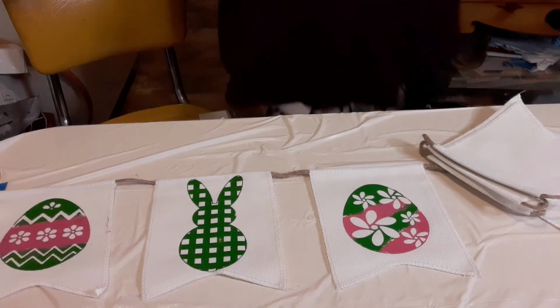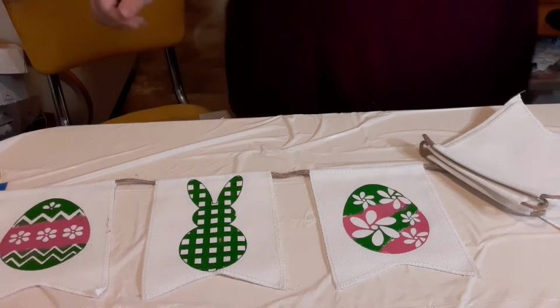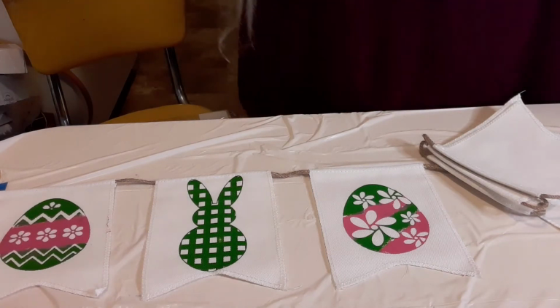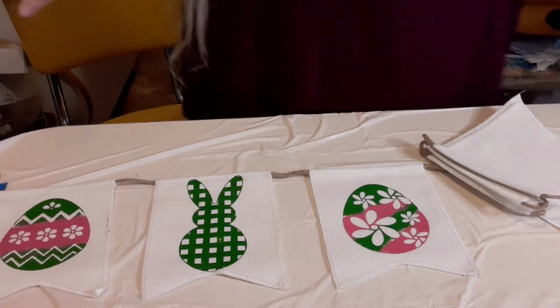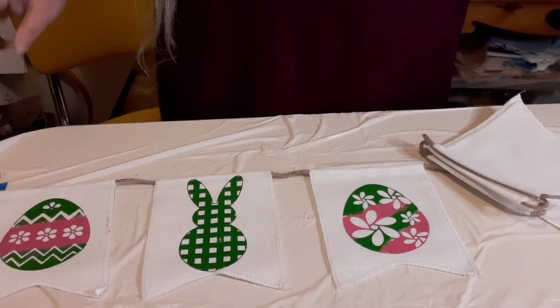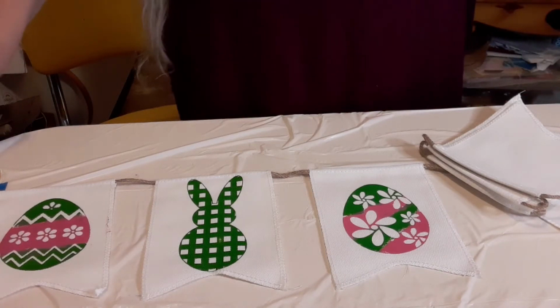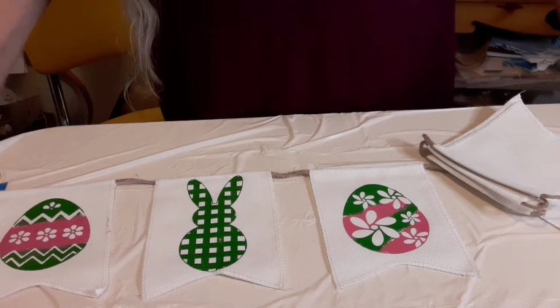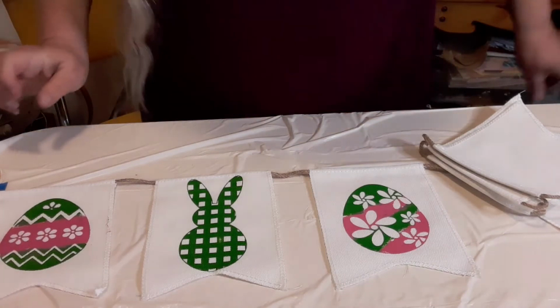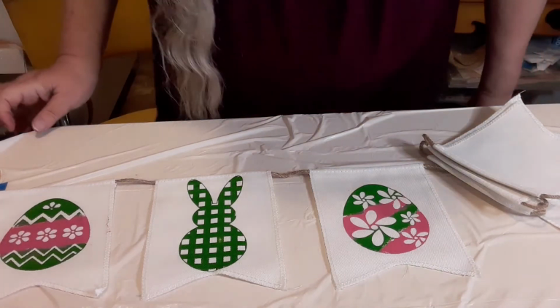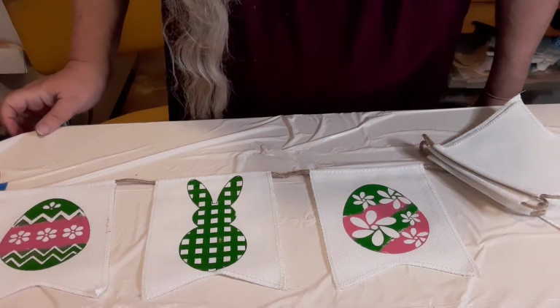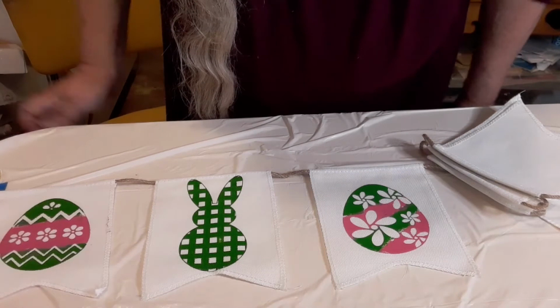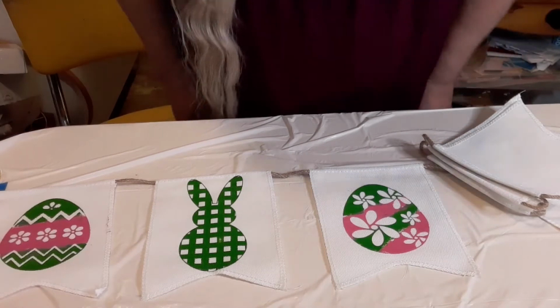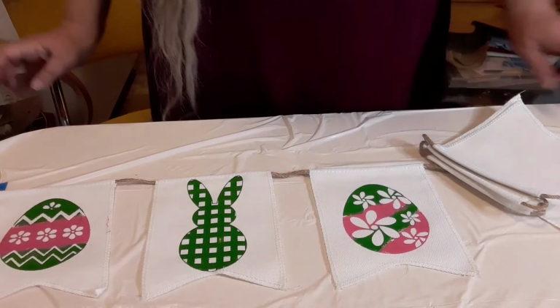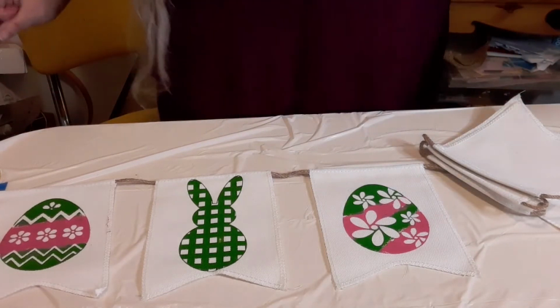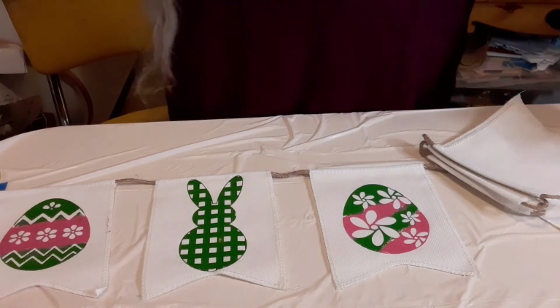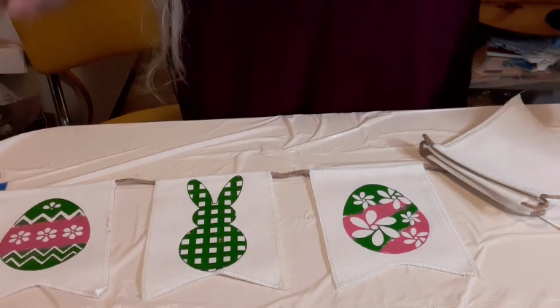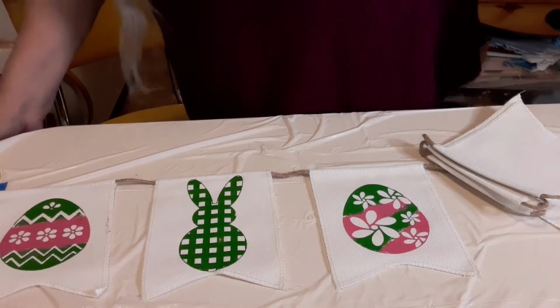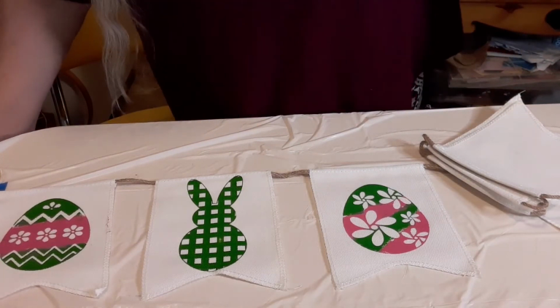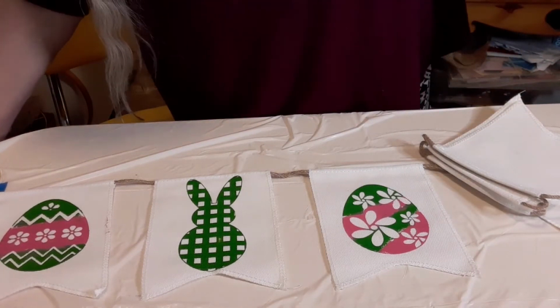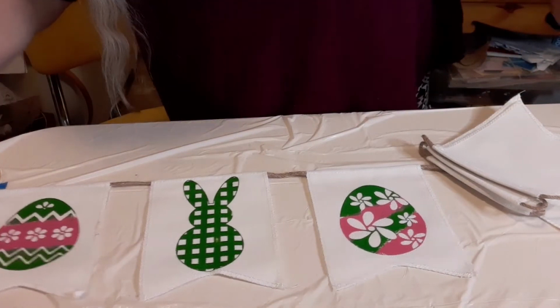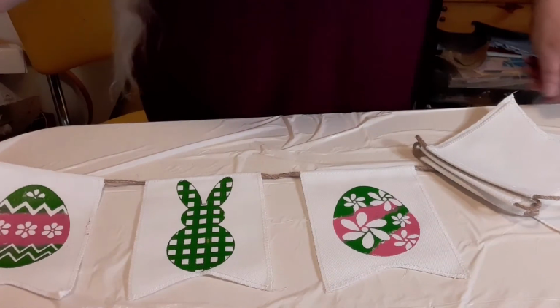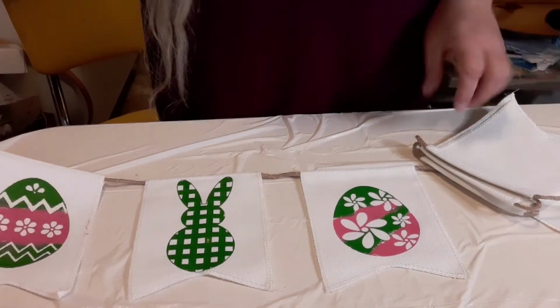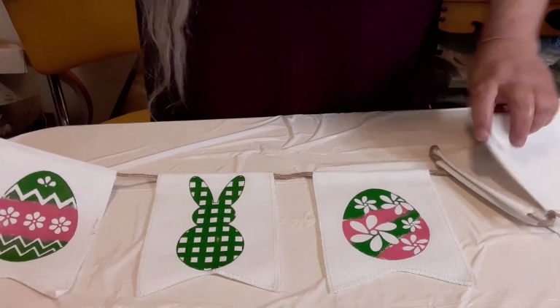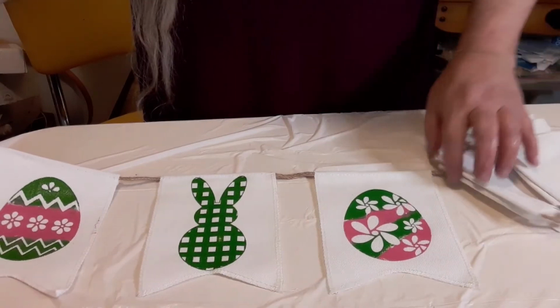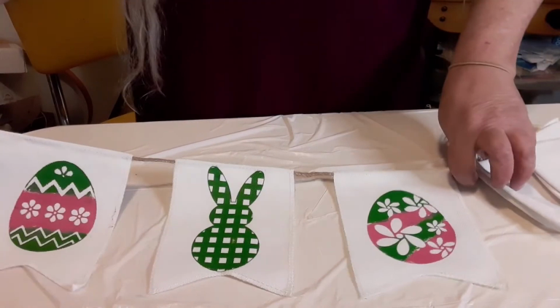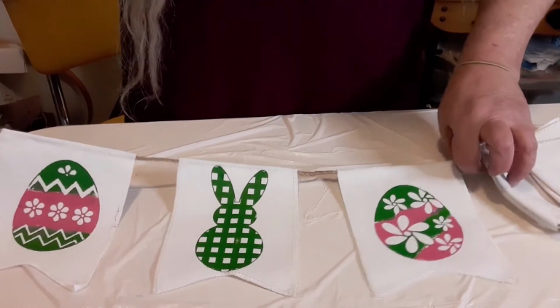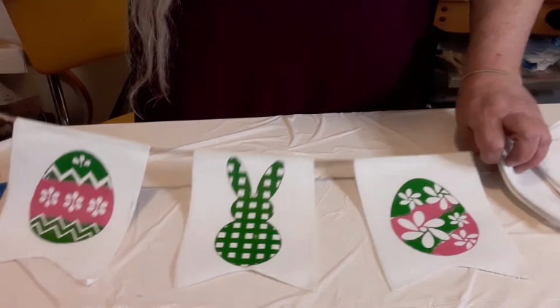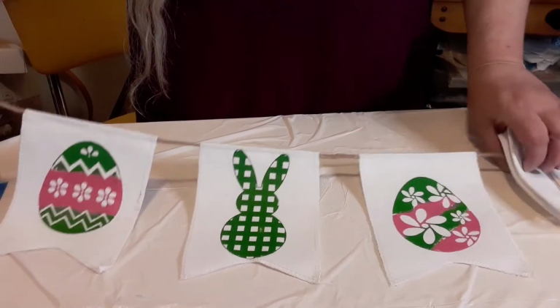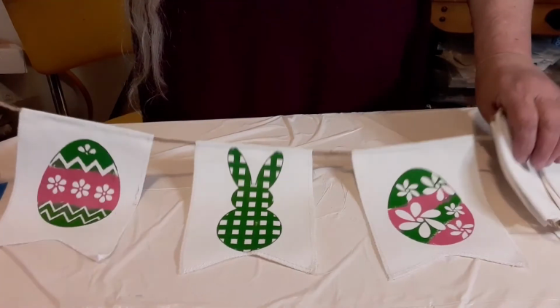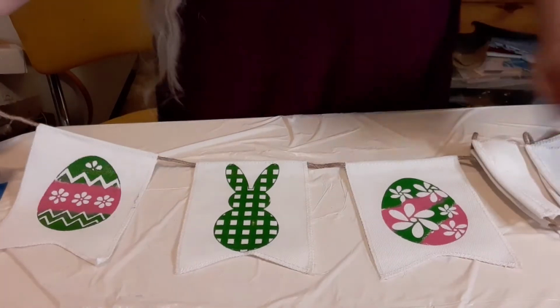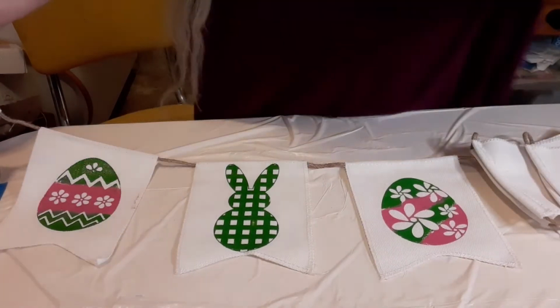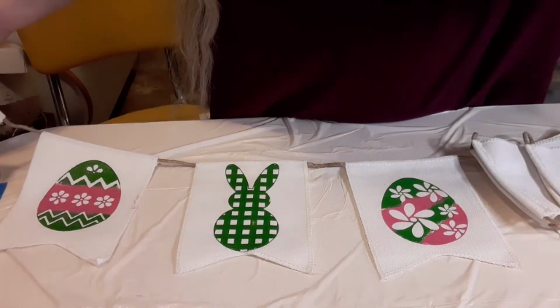I'm going to show you something else really cool that you can do. We're already at 12 minutes so I want to keep this short. We're going to let this dry so I can finish my banner - I'm going to move this and I'll bring you right back.